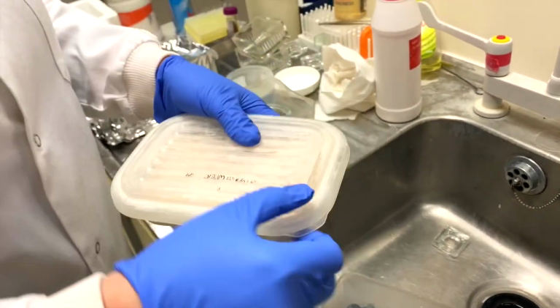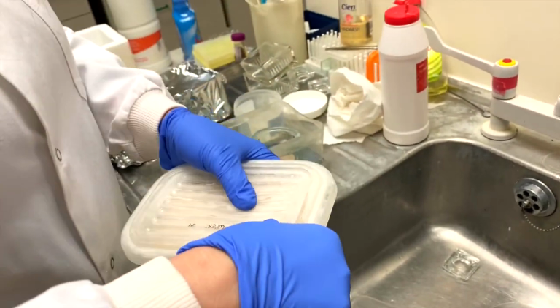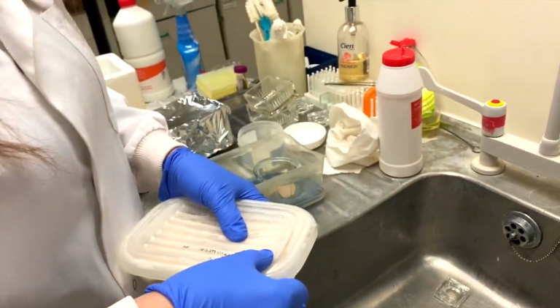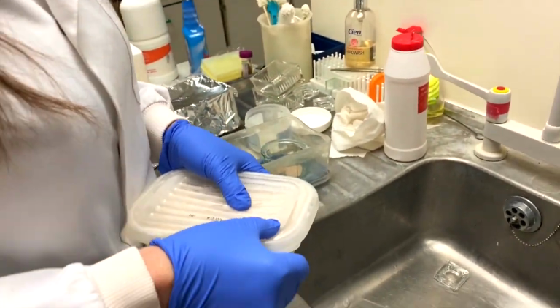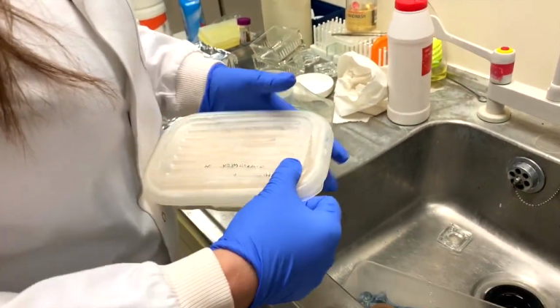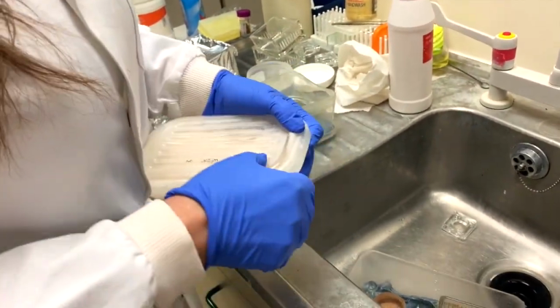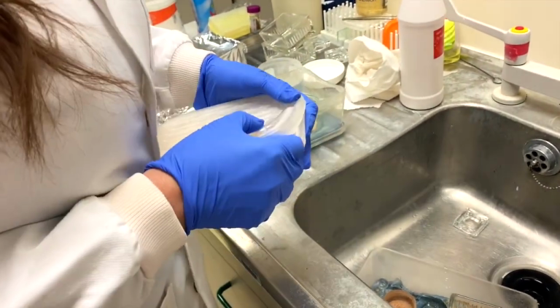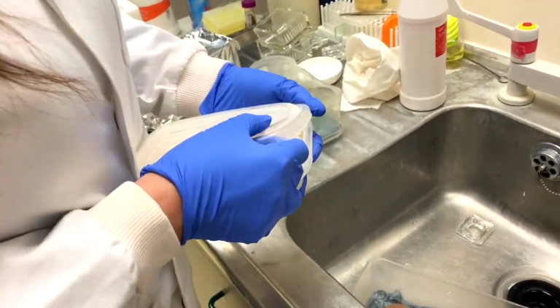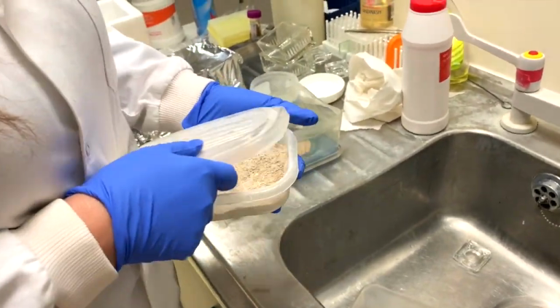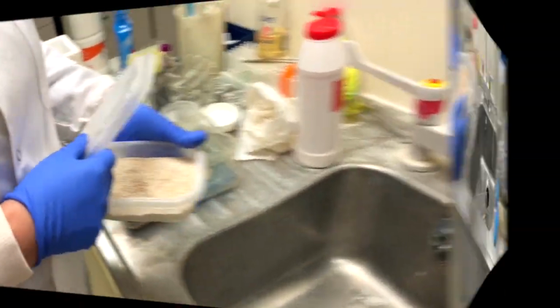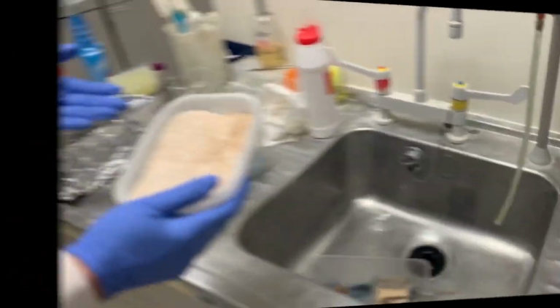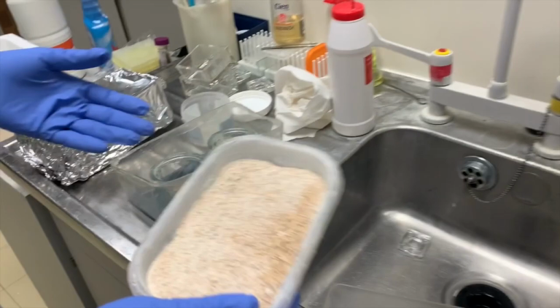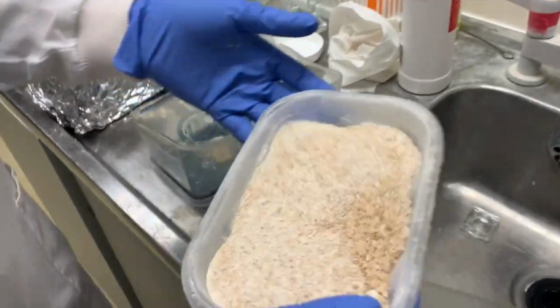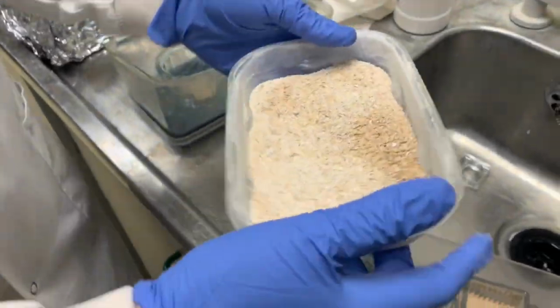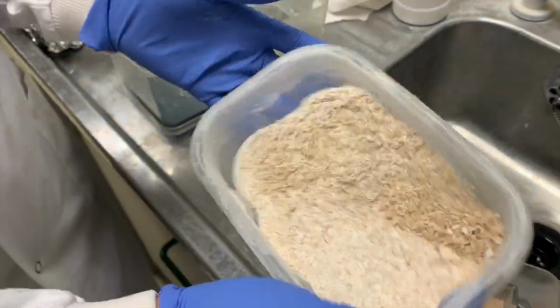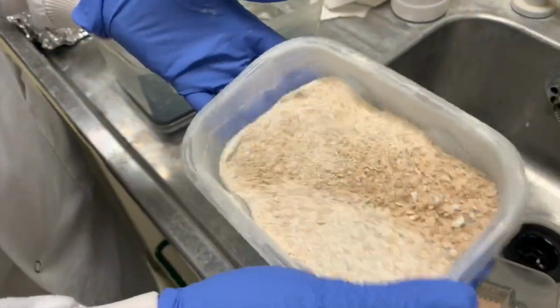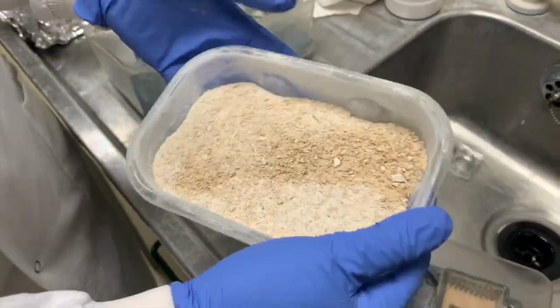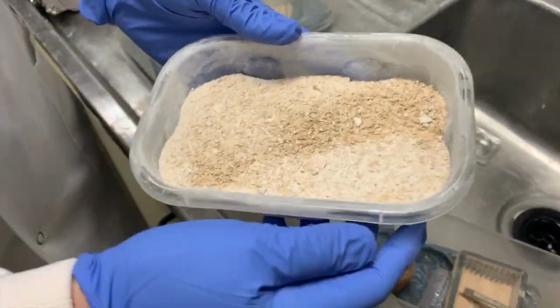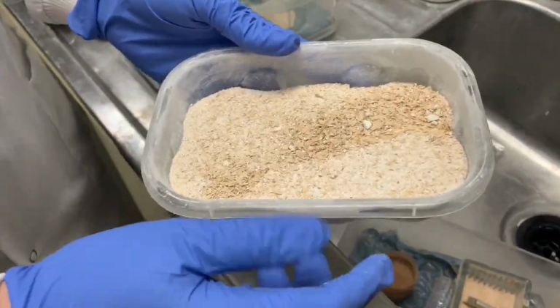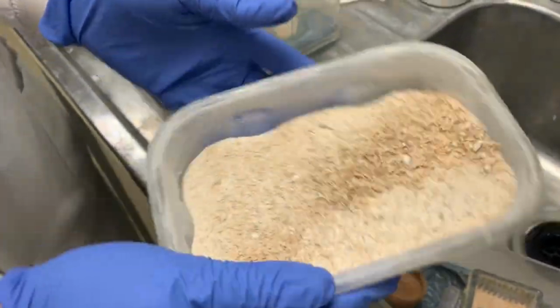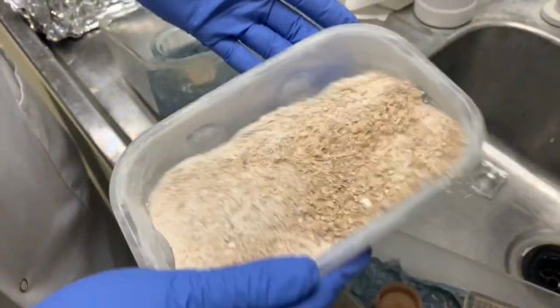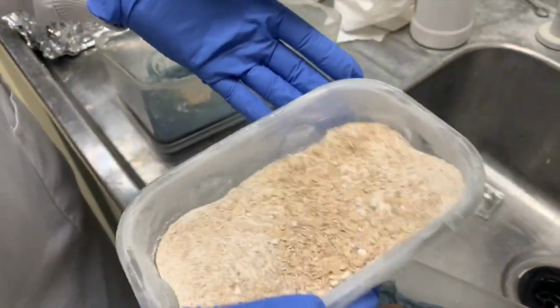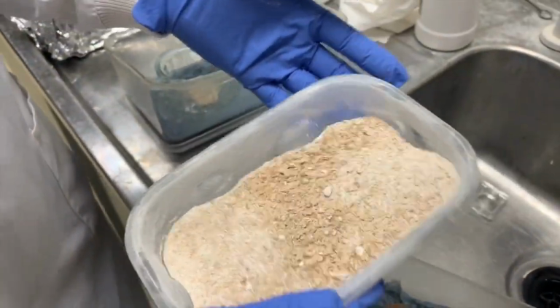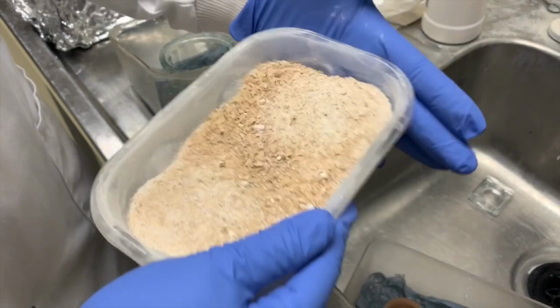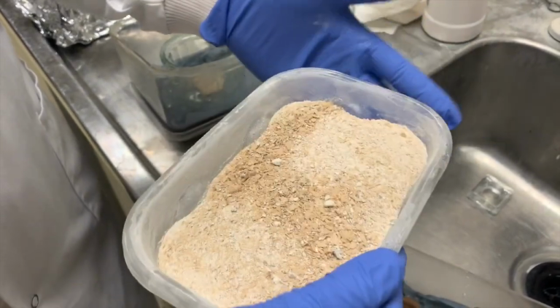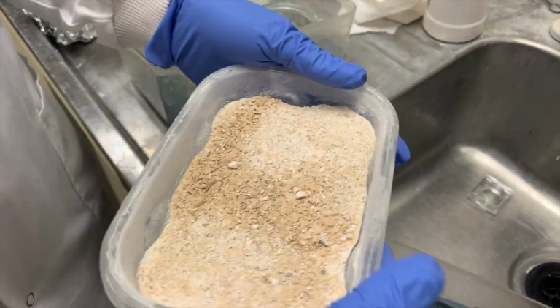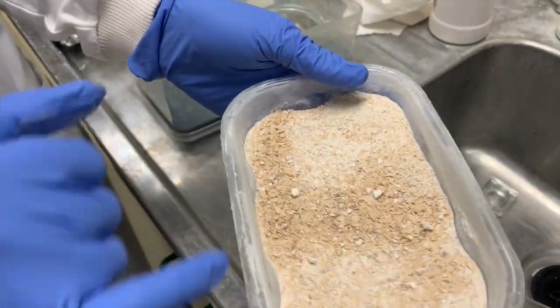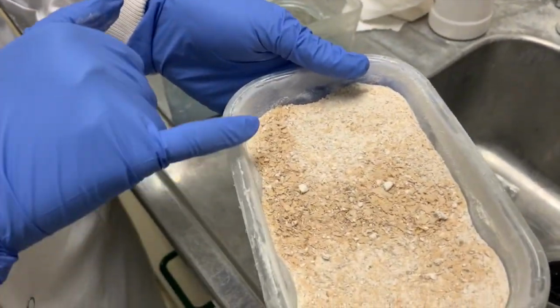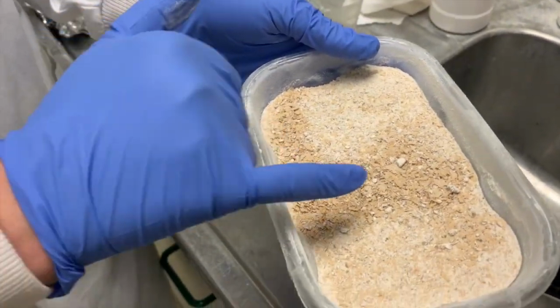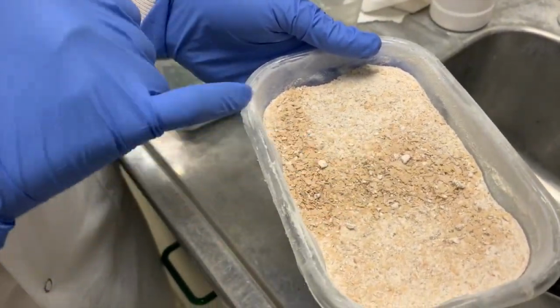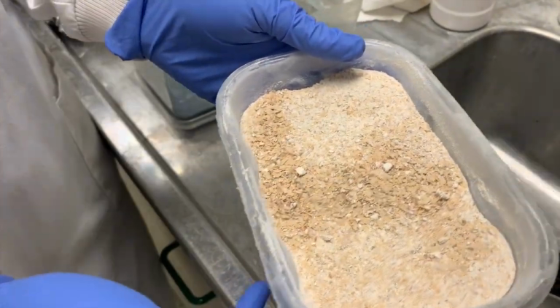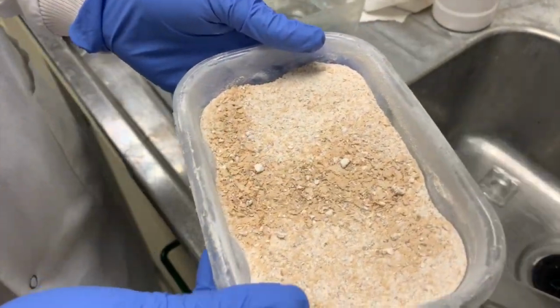So is this what they would eat if they were out in the wild? Yes. As you can see, it's just a mix of yeast and flour. These flakes are yeast flakes and they love that.